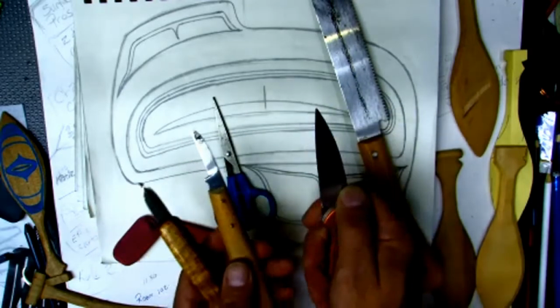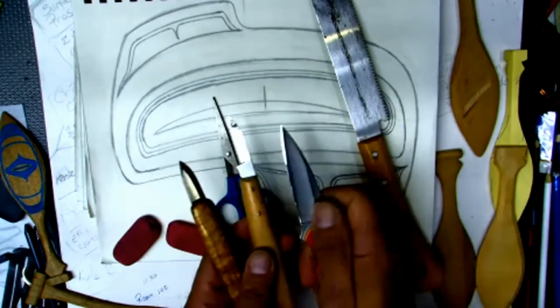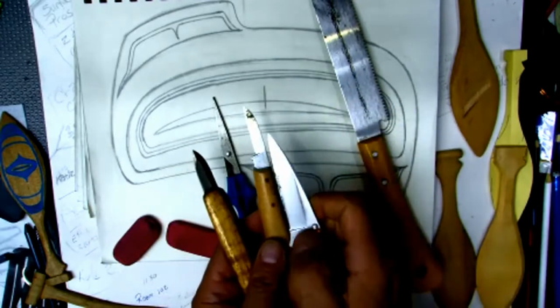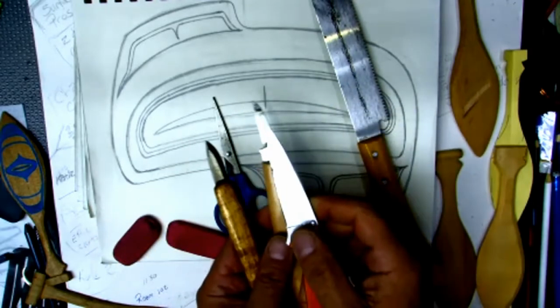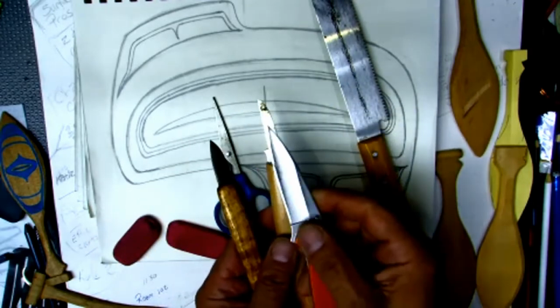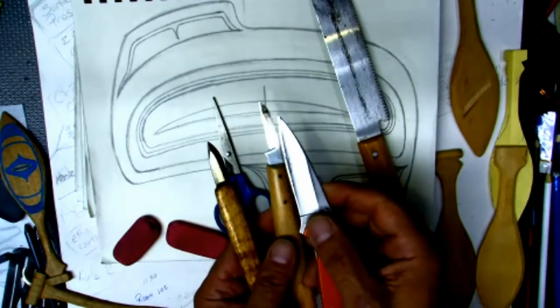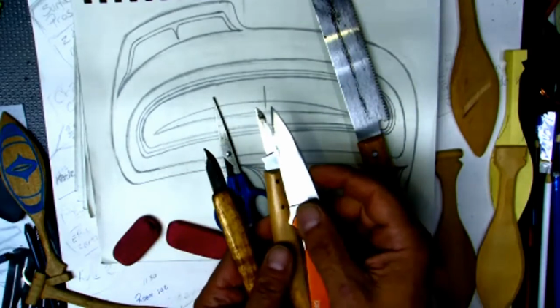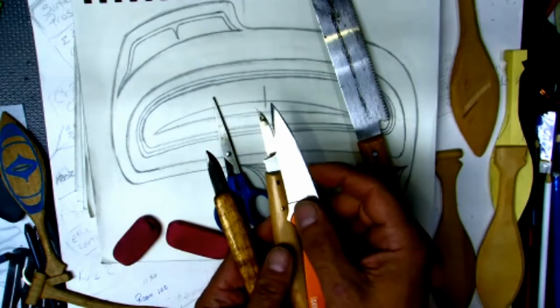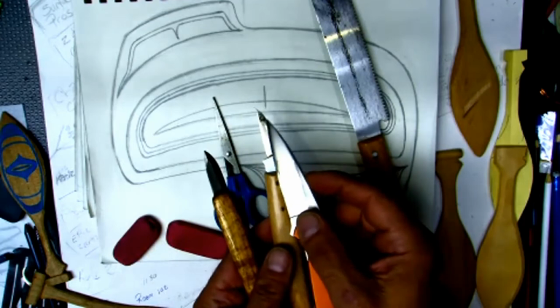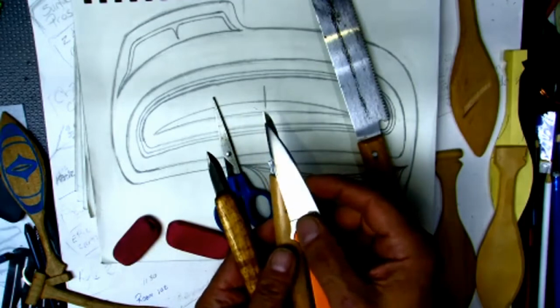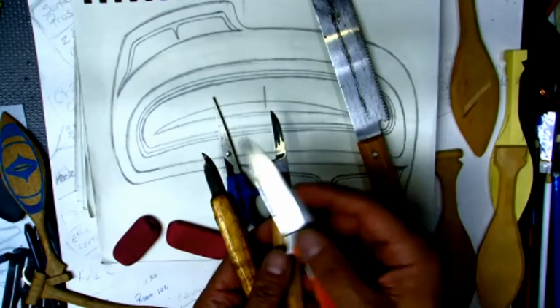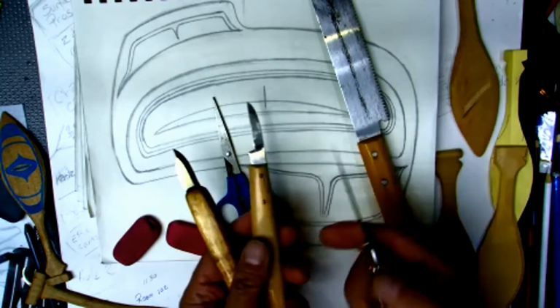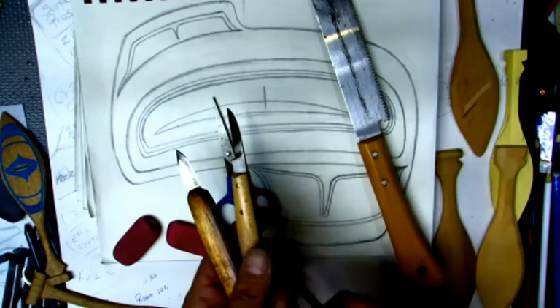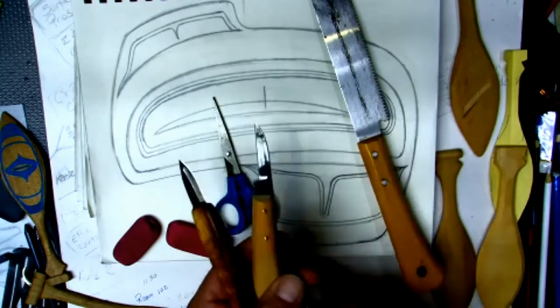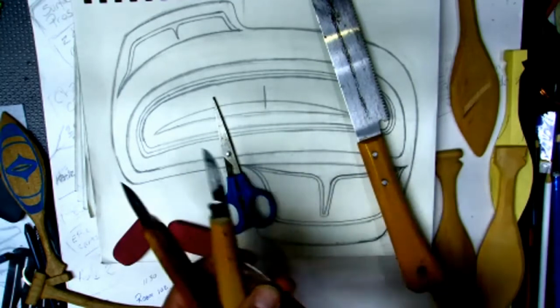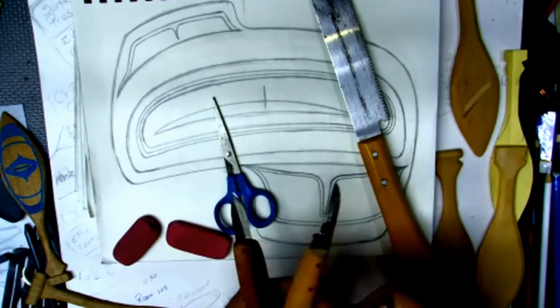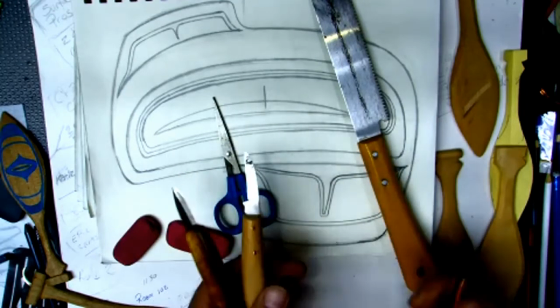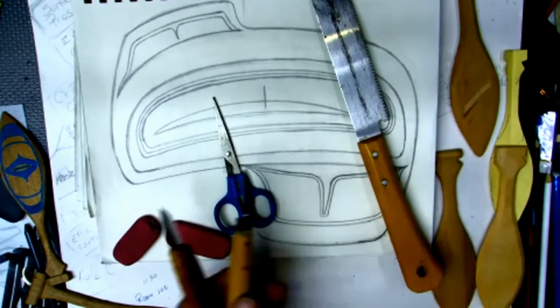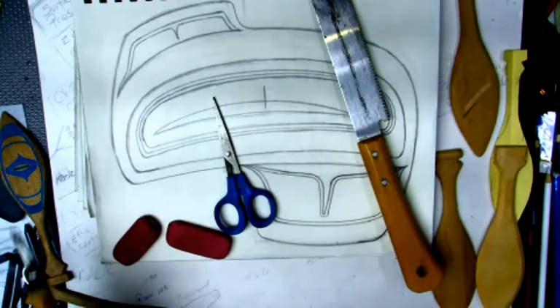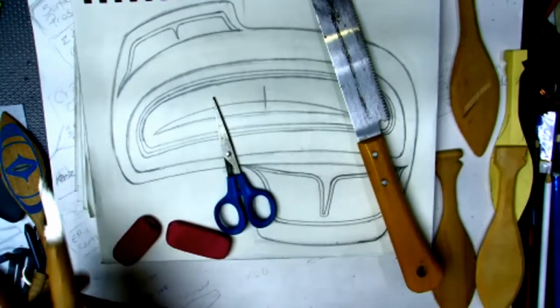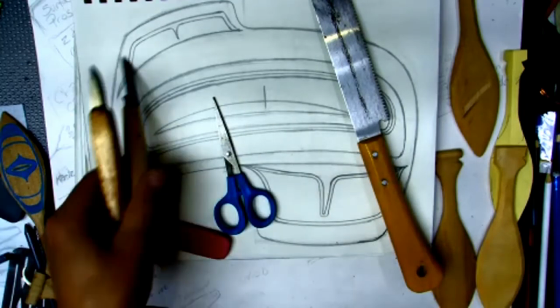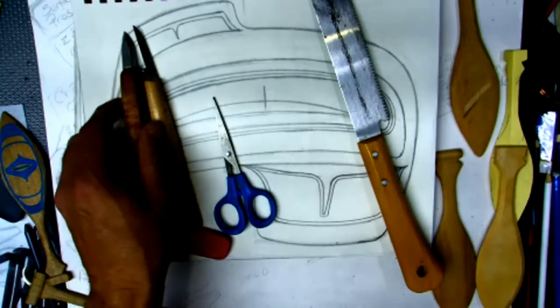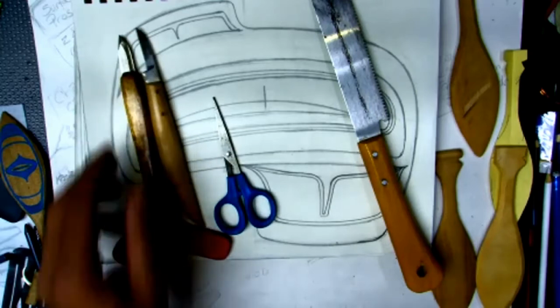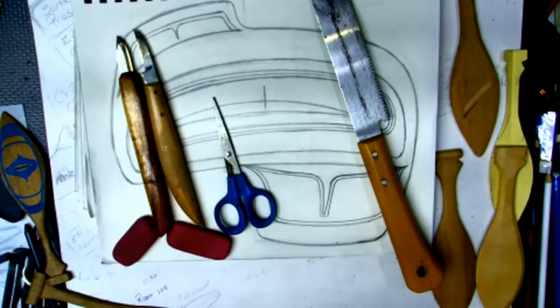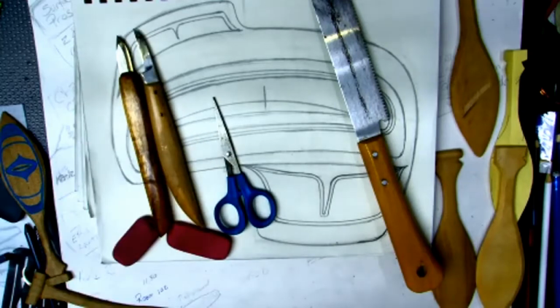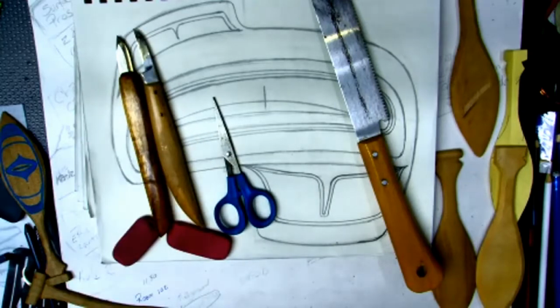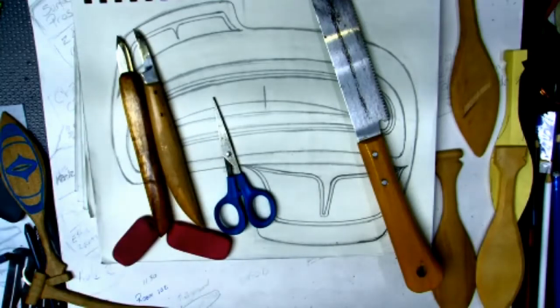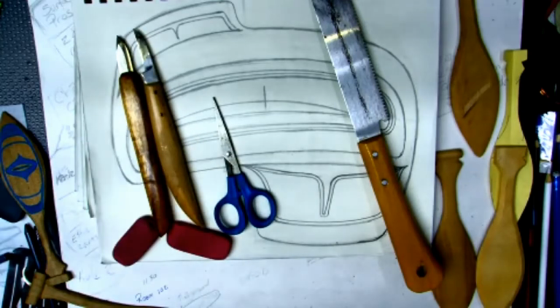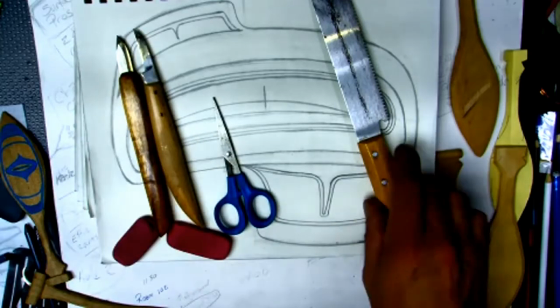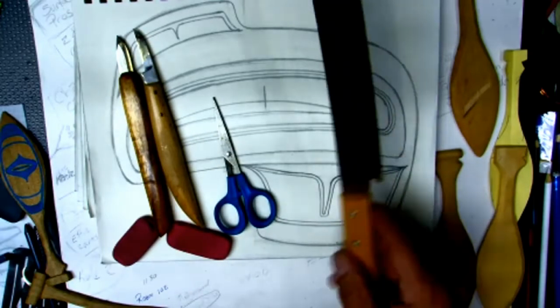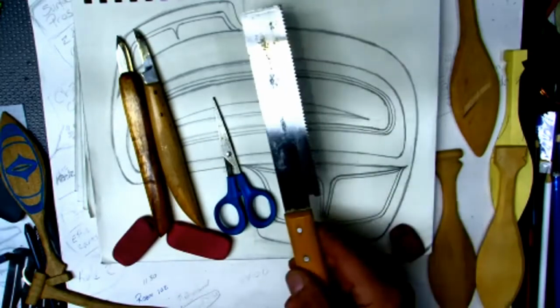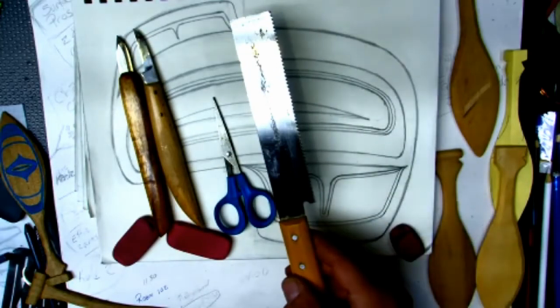And if you look, this pocket knife is kind of in between both. So going back to where we were, you'll also need a small hand saw.